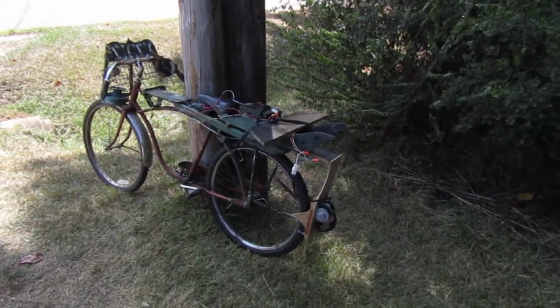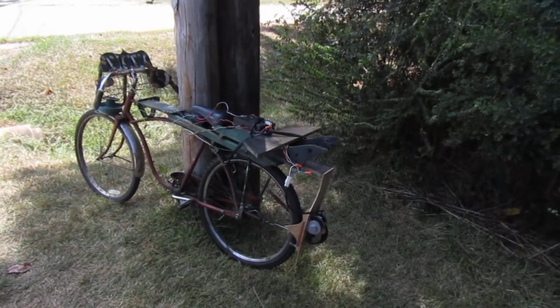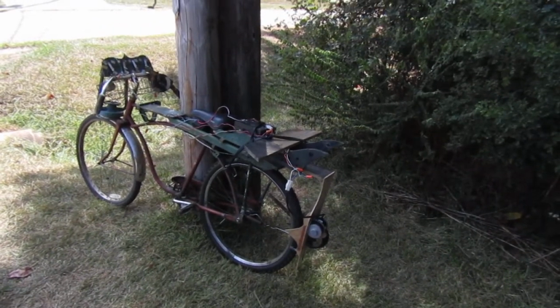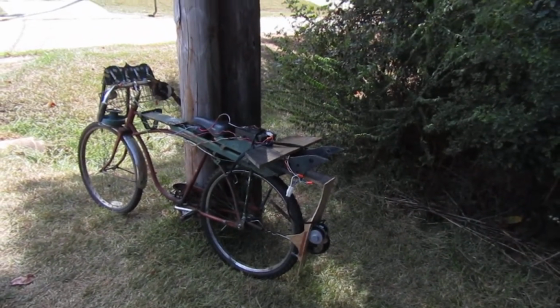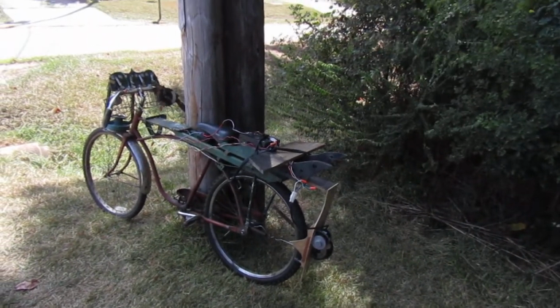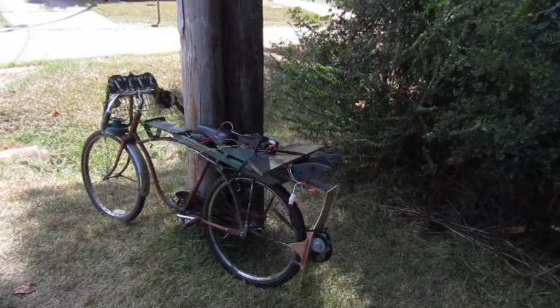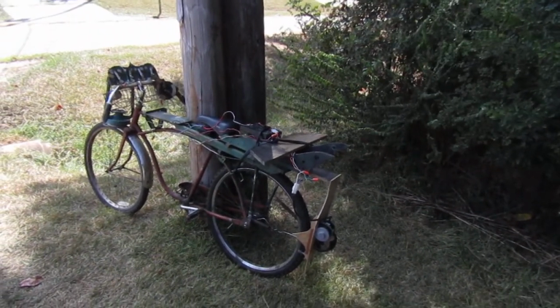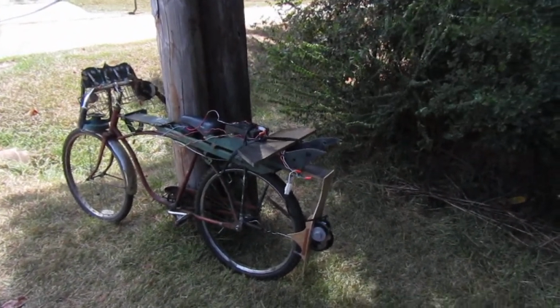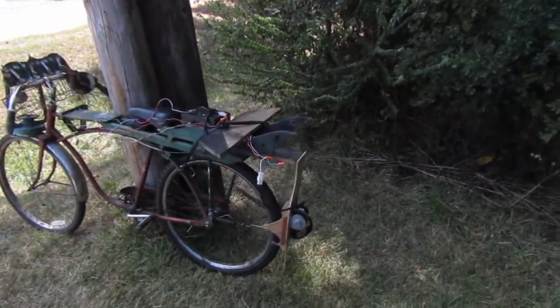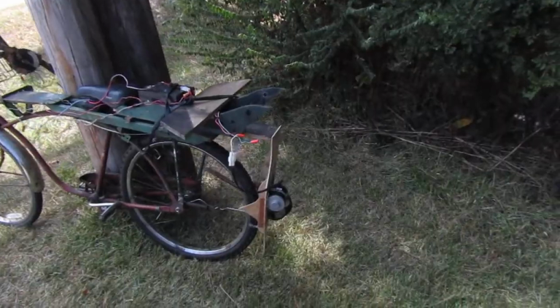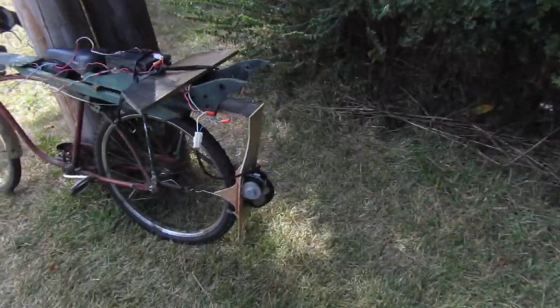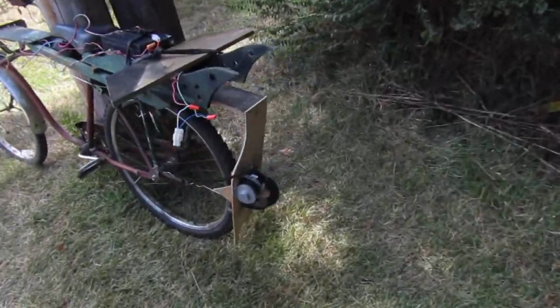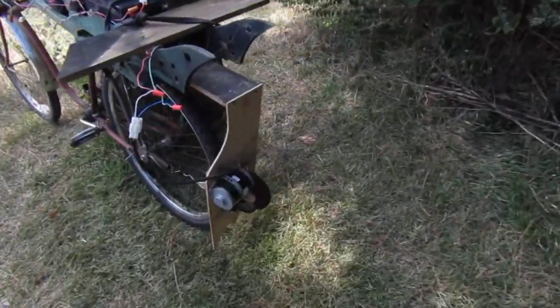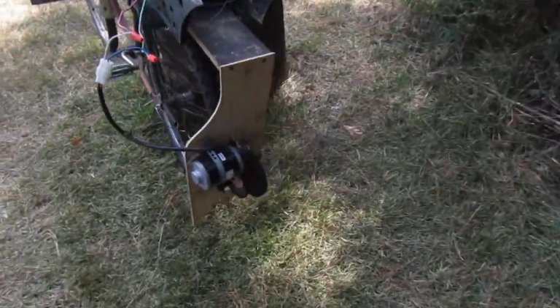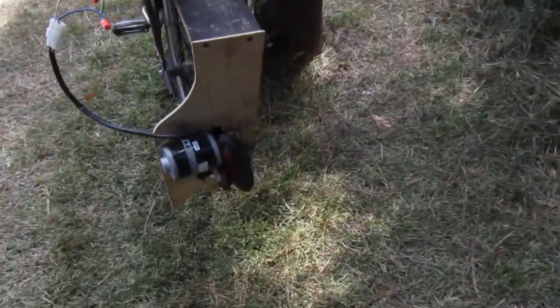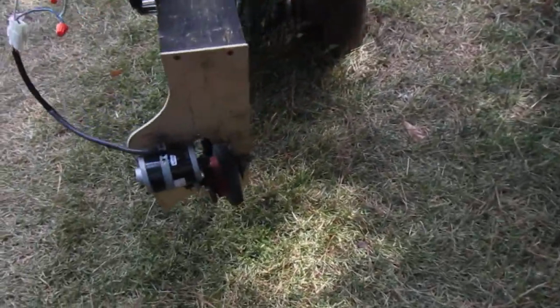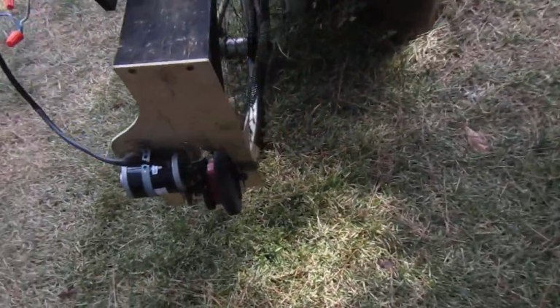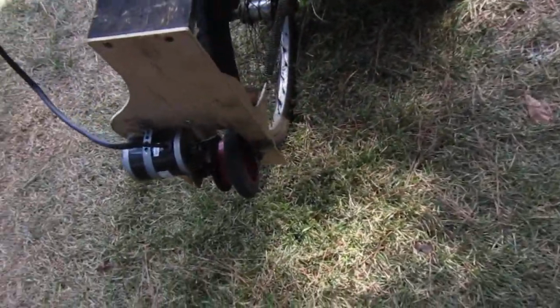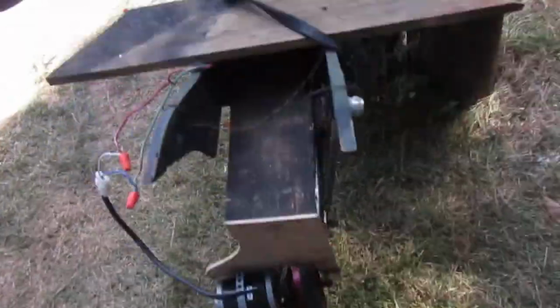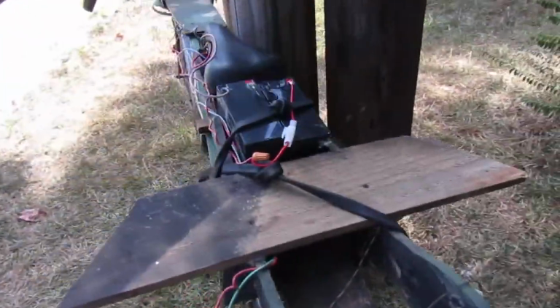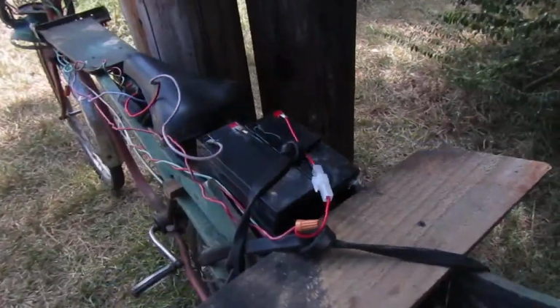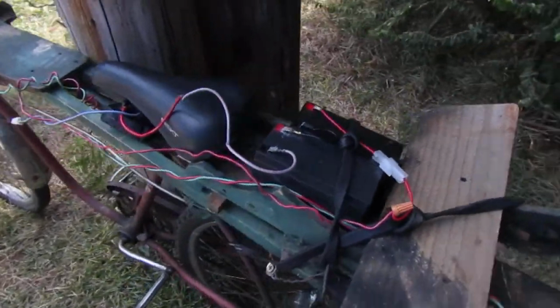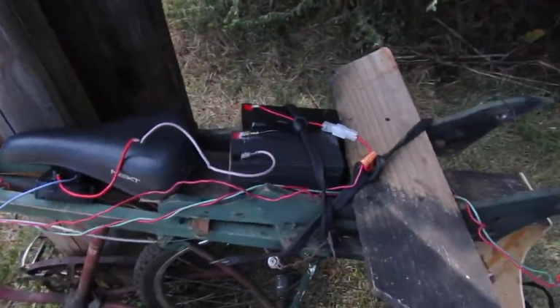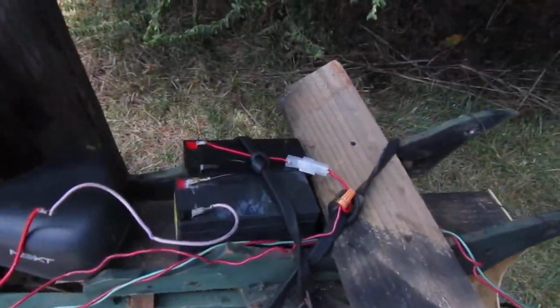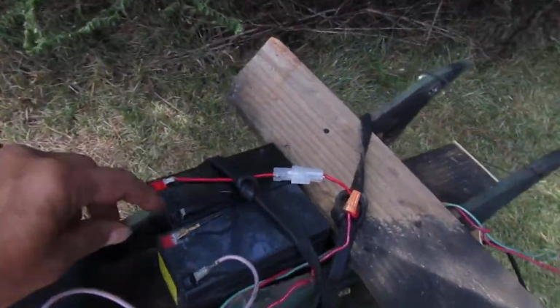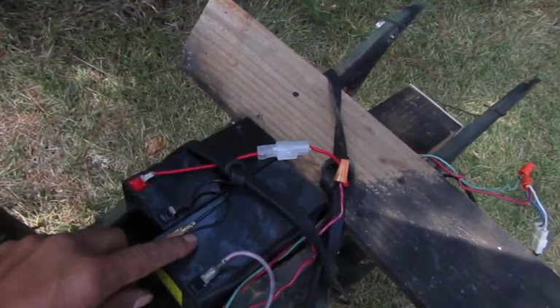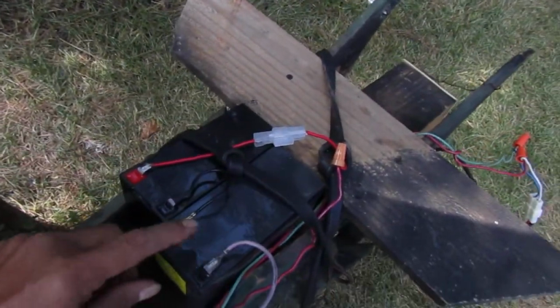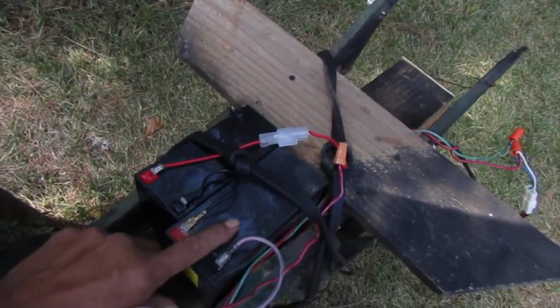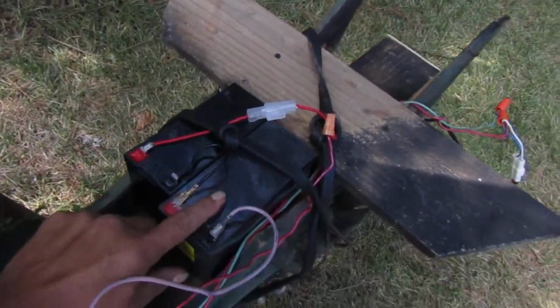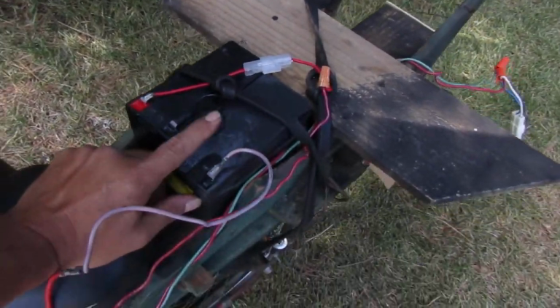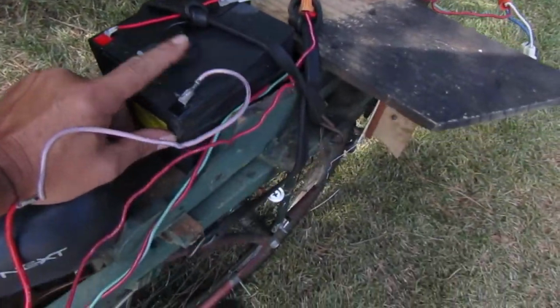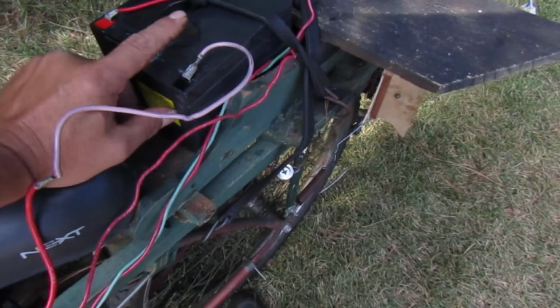Hey folks, Inventor John Gay here. I'm about to test my electric bike again. Here's my electric motor and my drive wheel. Here's my batteries — this is the one I just recycled in another video.